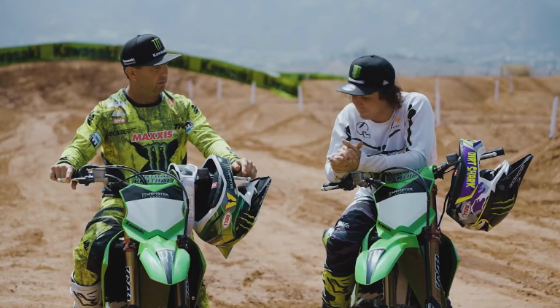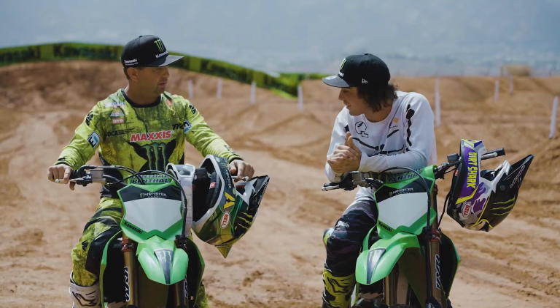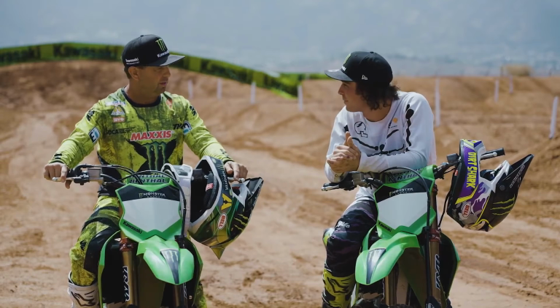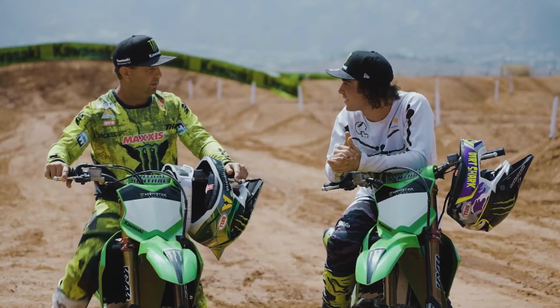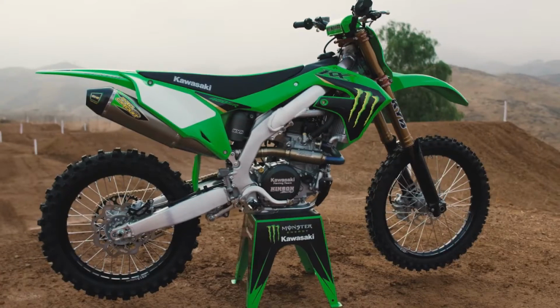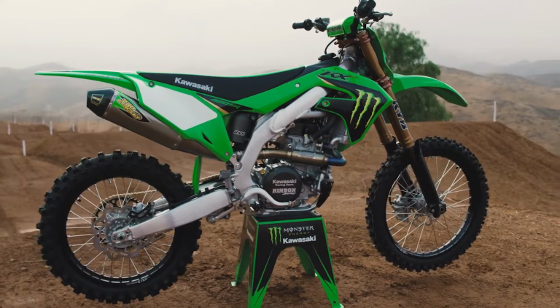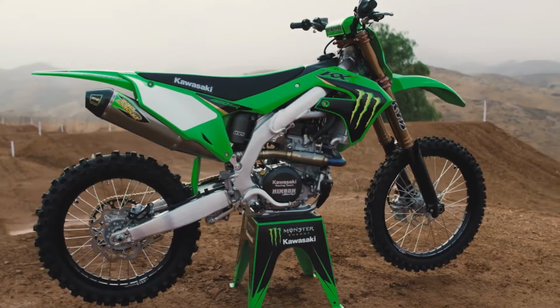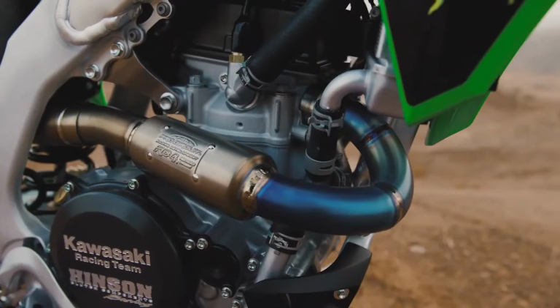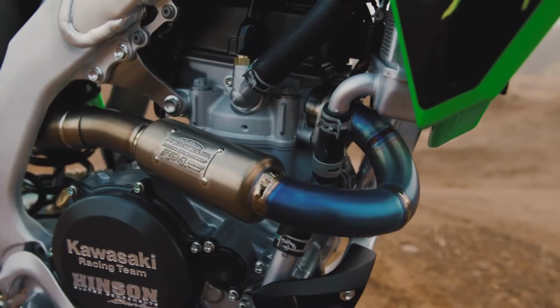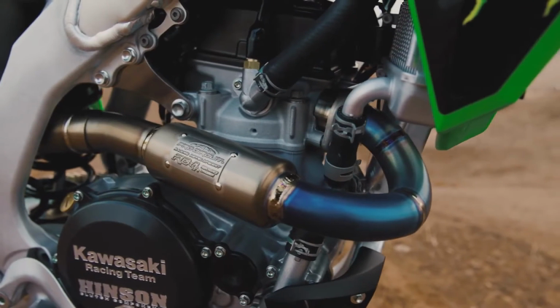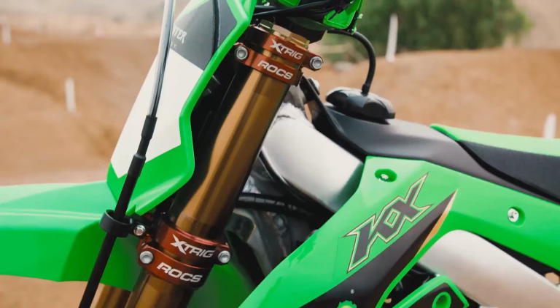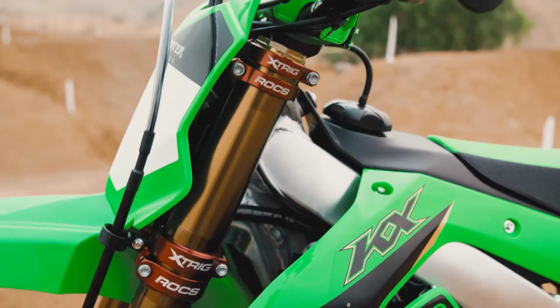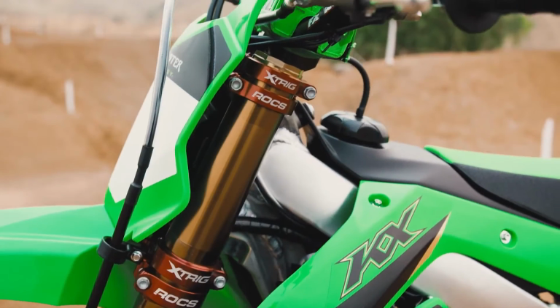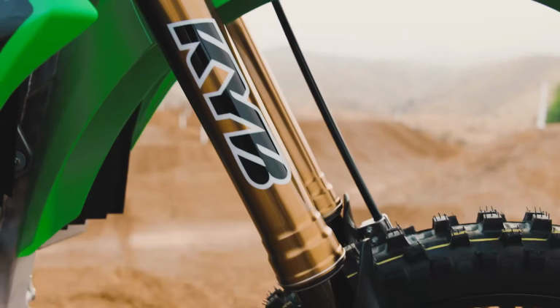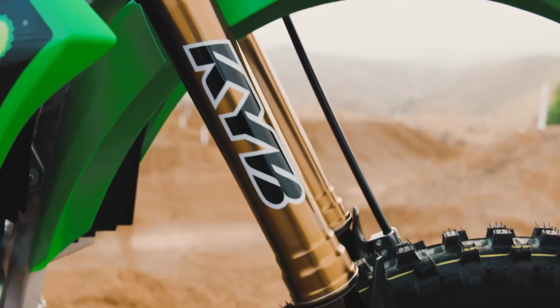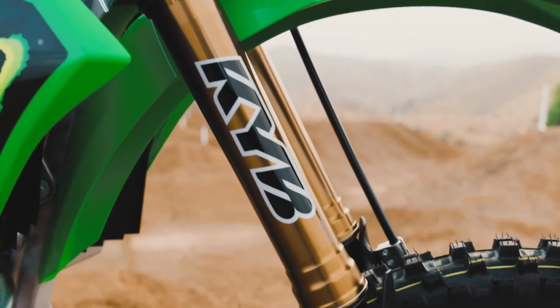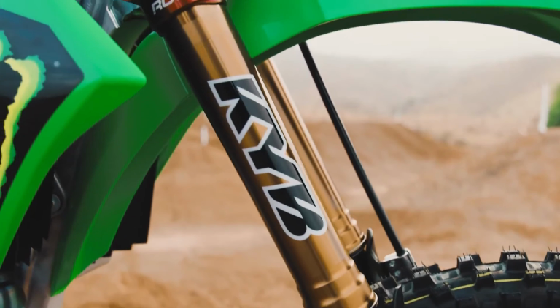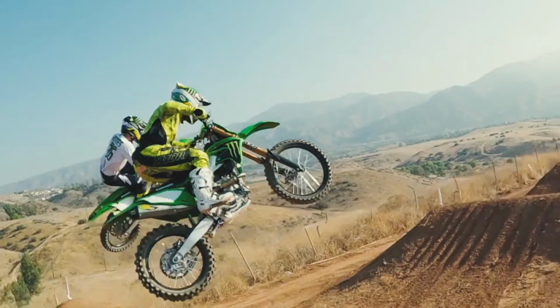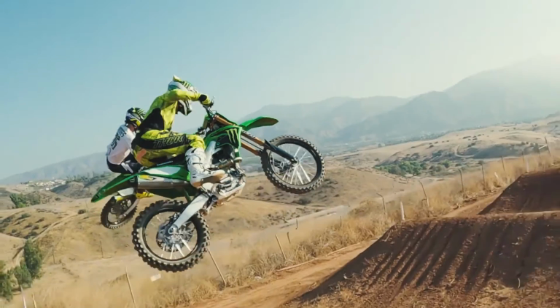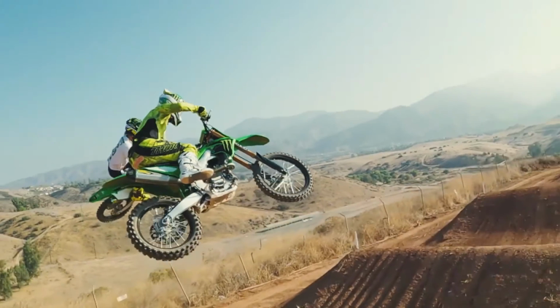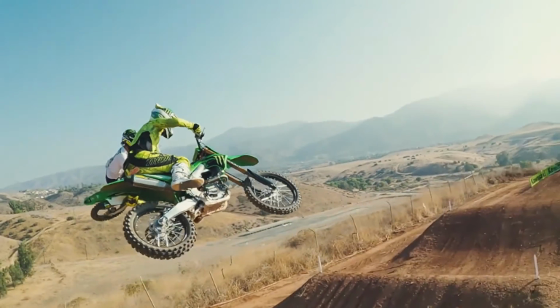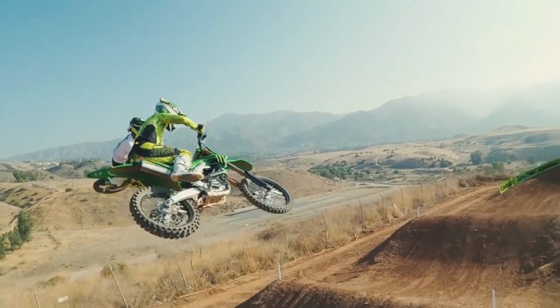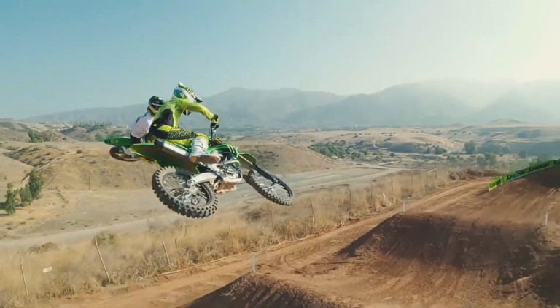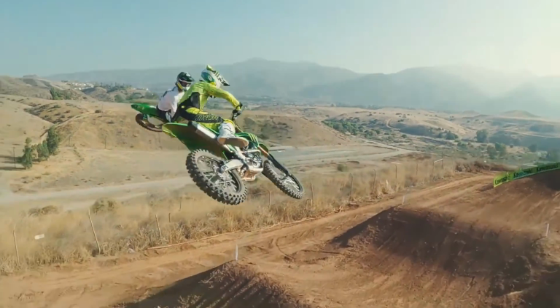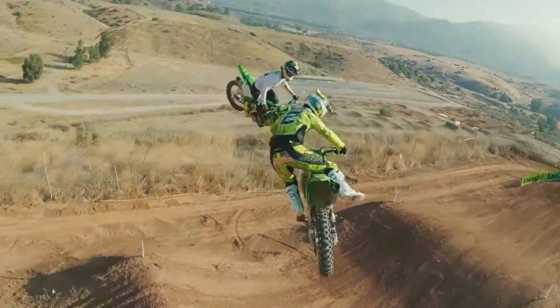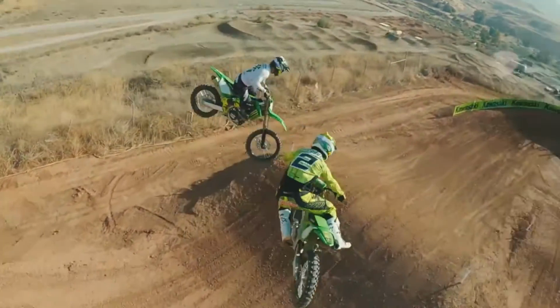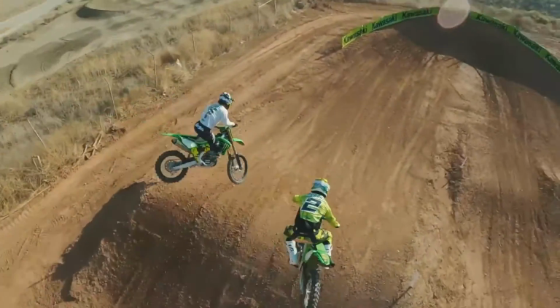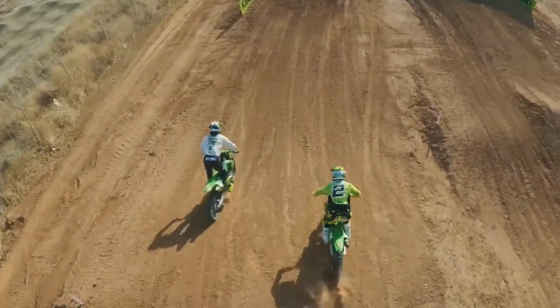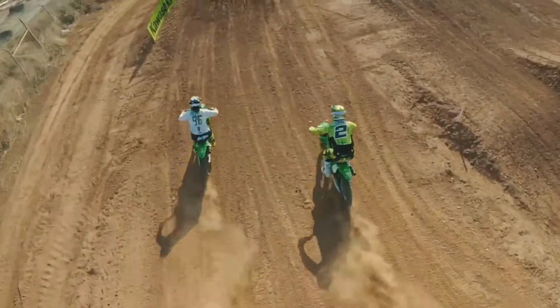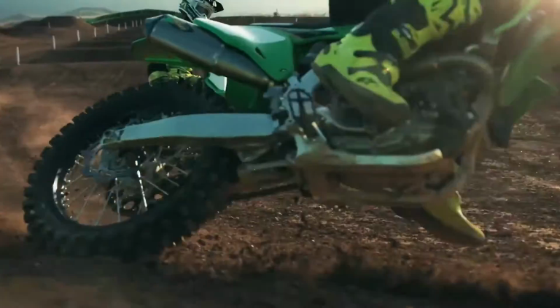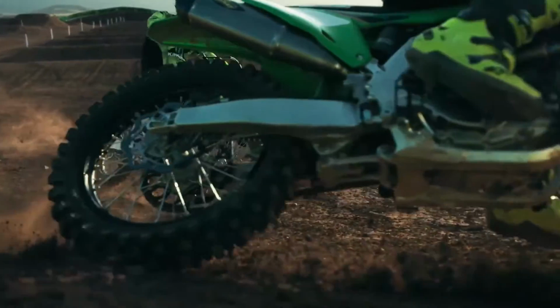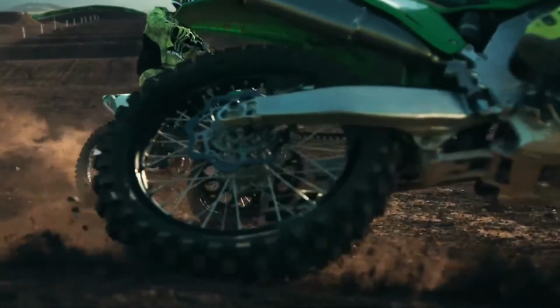This bike rips. Straight out of the box, you got the pro circuit pipe, you got the triple clamps, and the KYB suspension is money. On the big jumps, the suspension worked great, and in the corners too, this thing tracks like a beast.